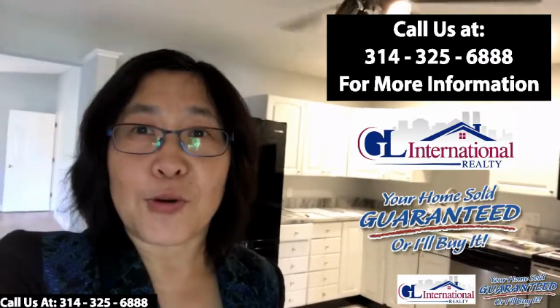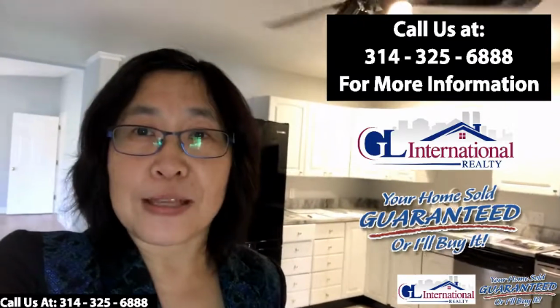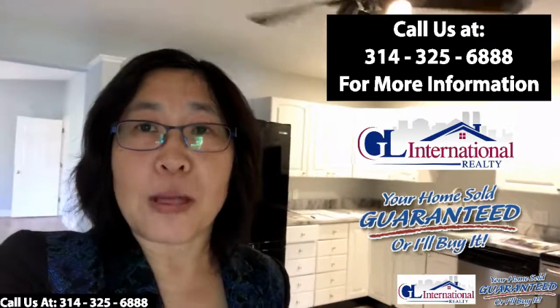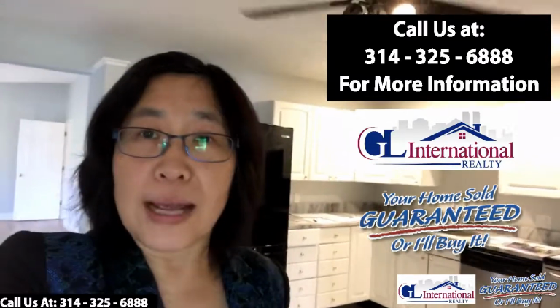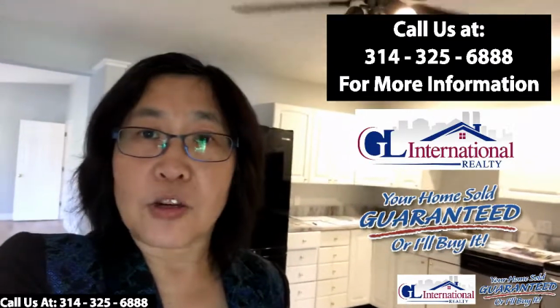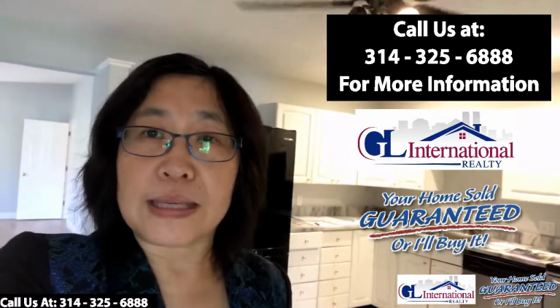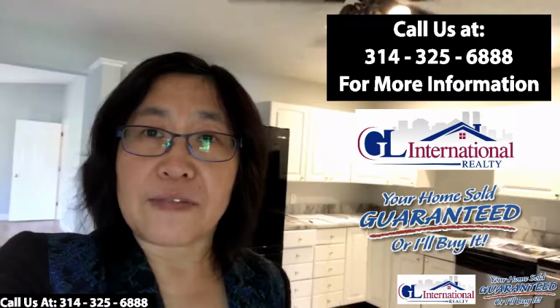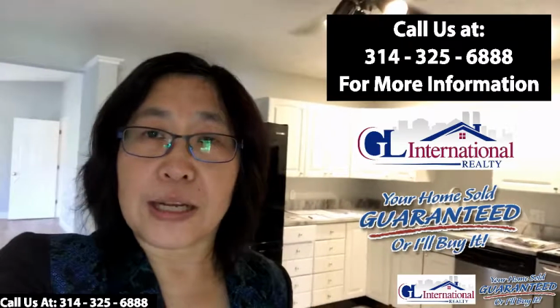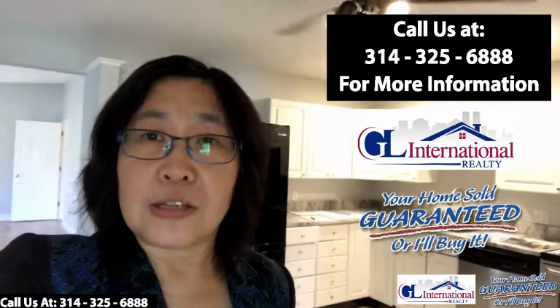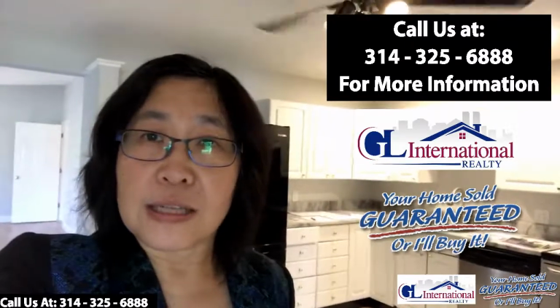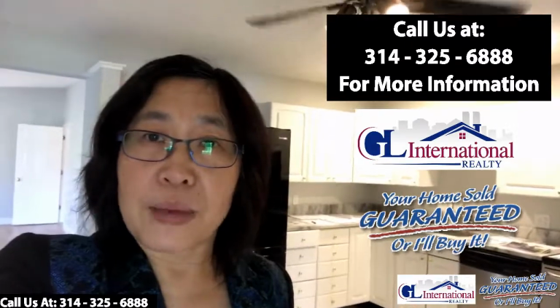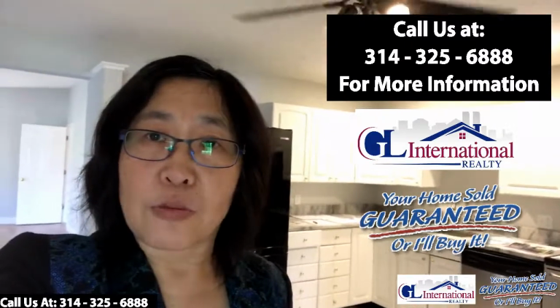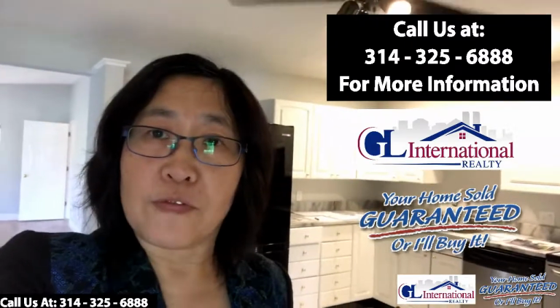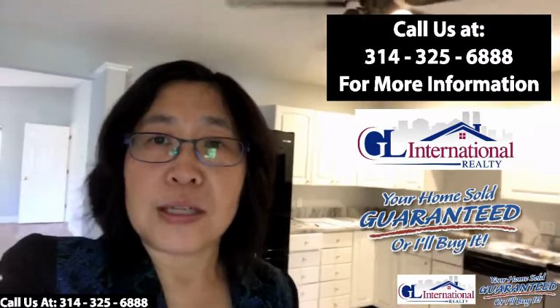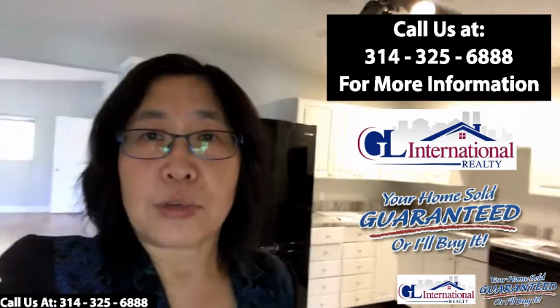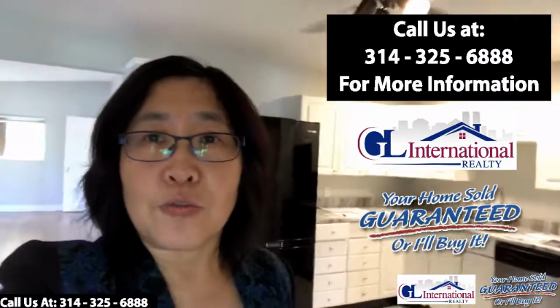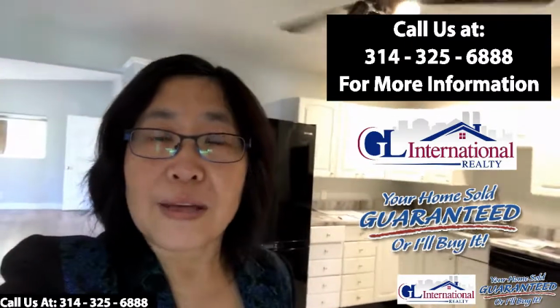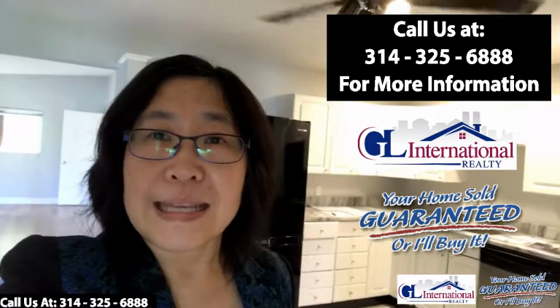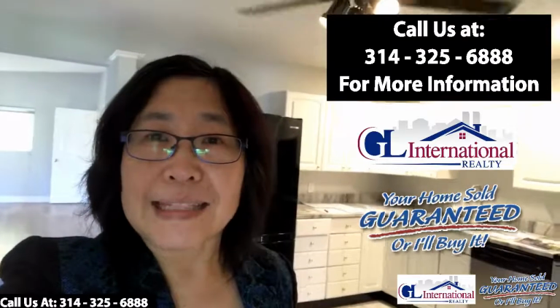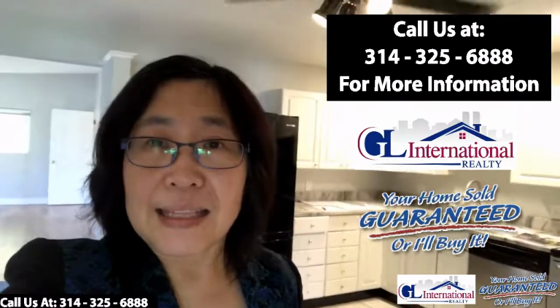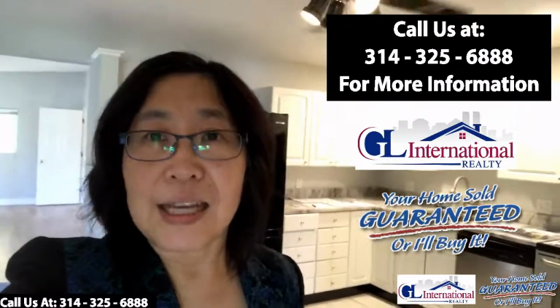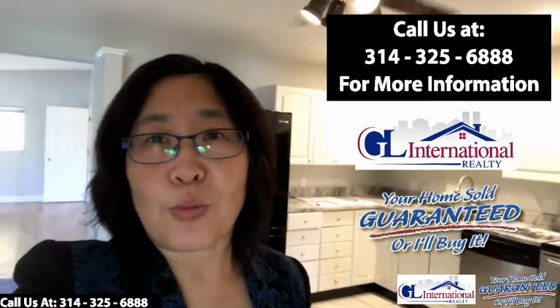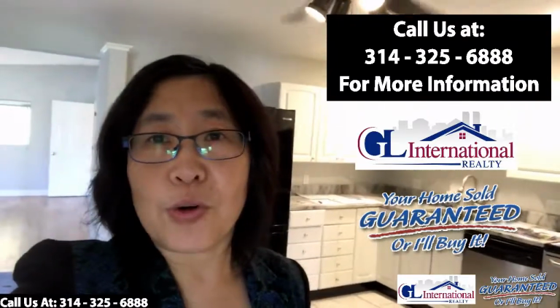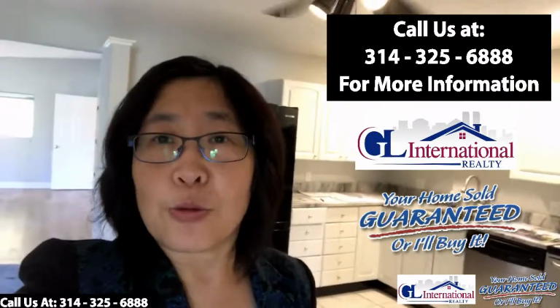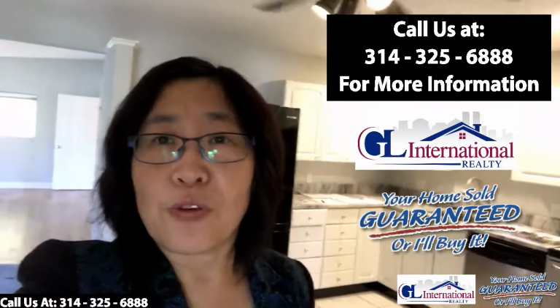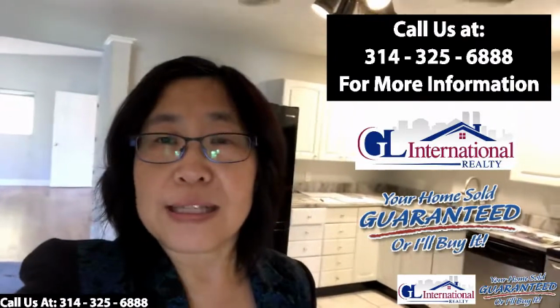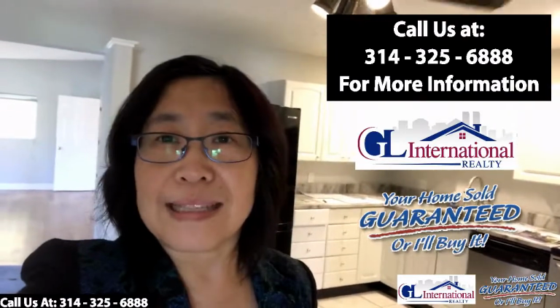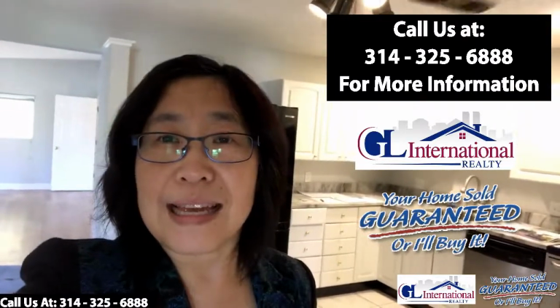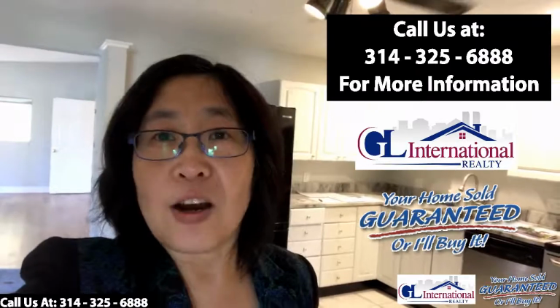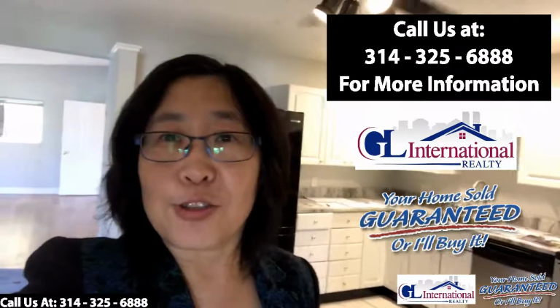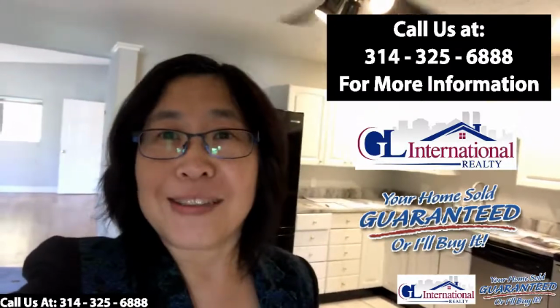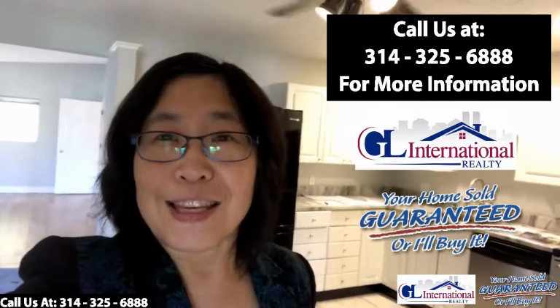If you need to know more about this home or any other homes in our inventory, call us at 314-325-6888. I'll talk to you soon — thank you.